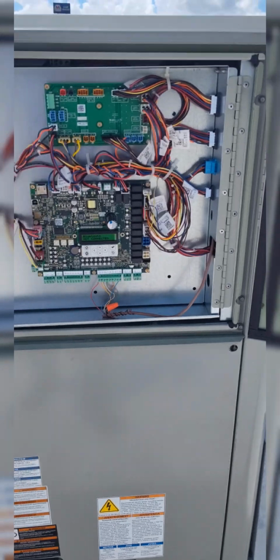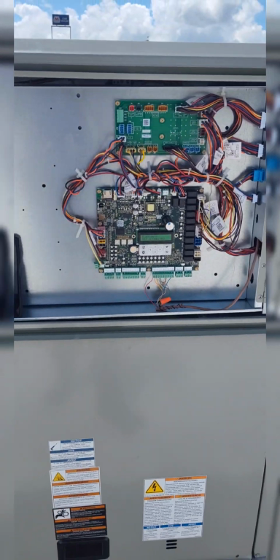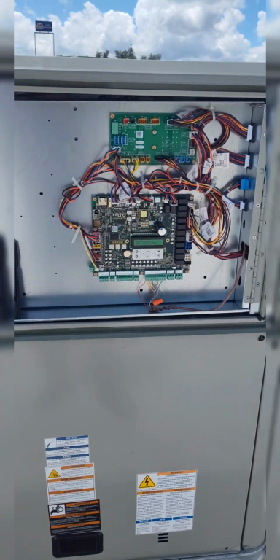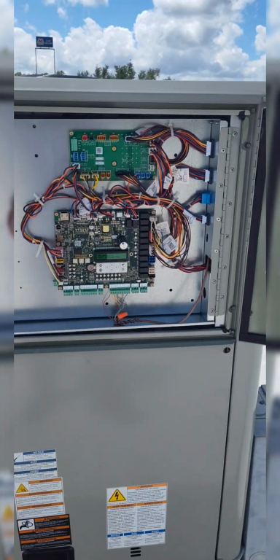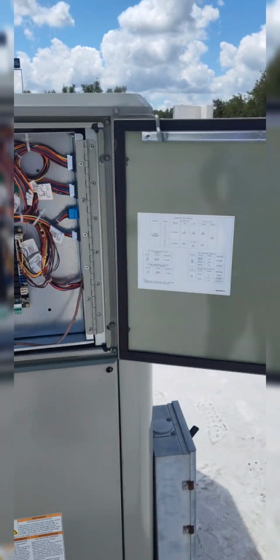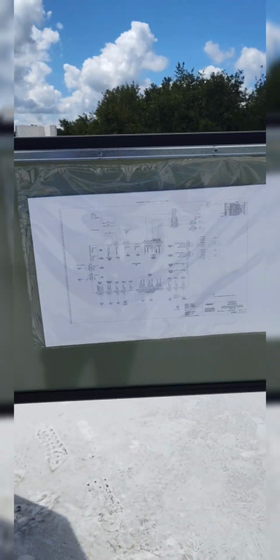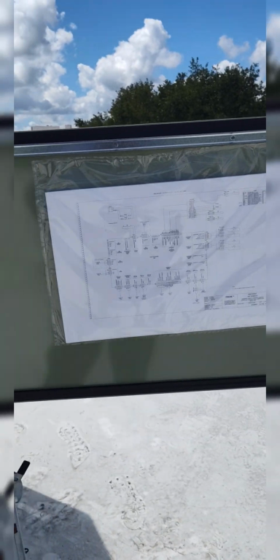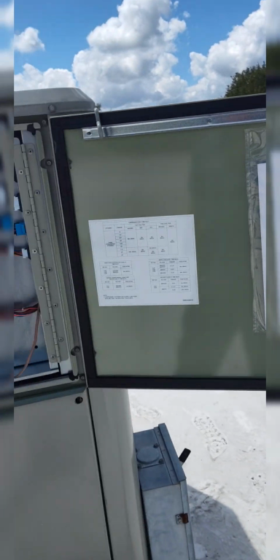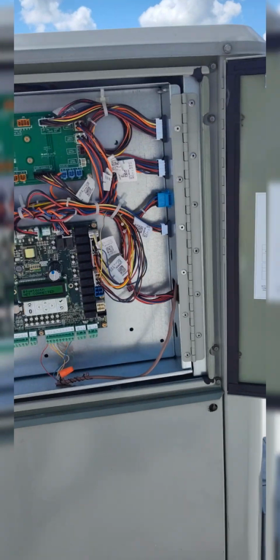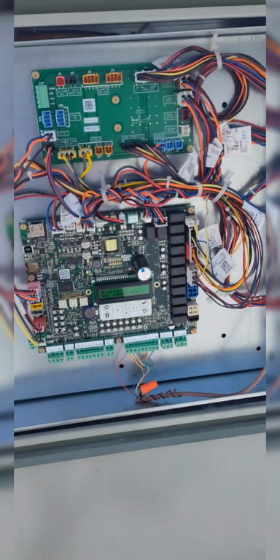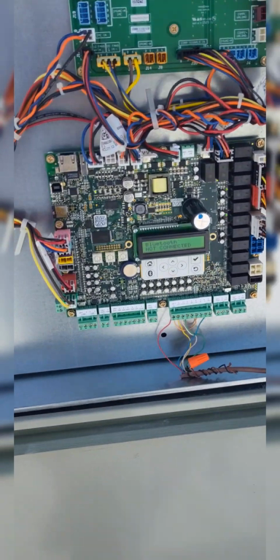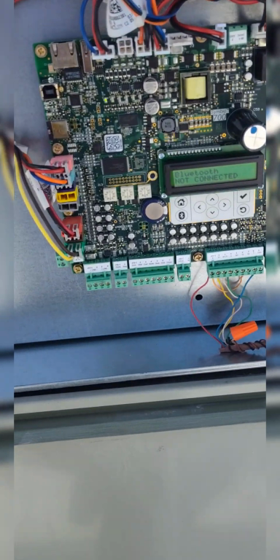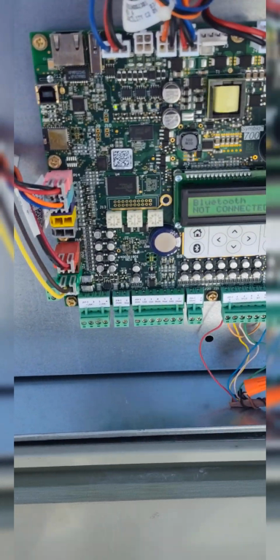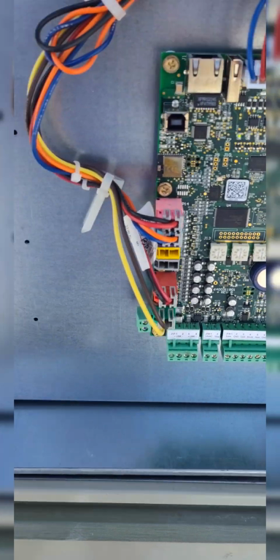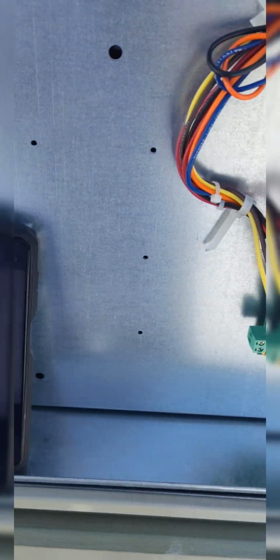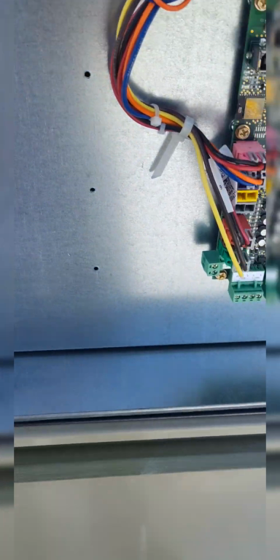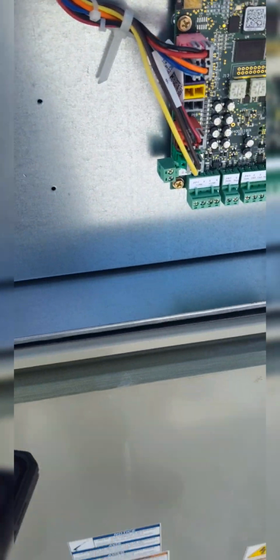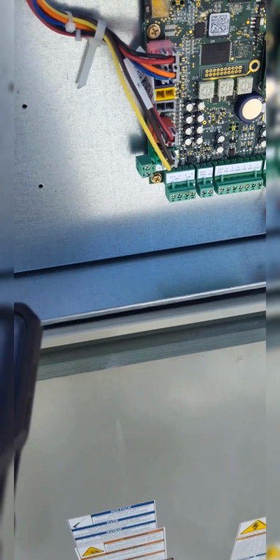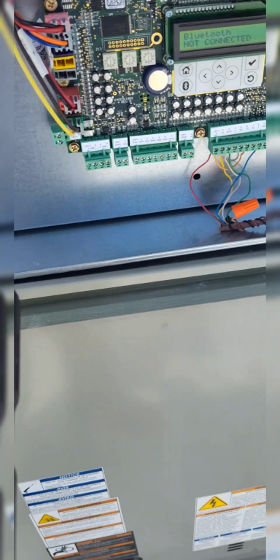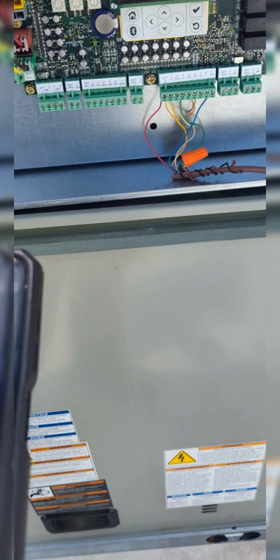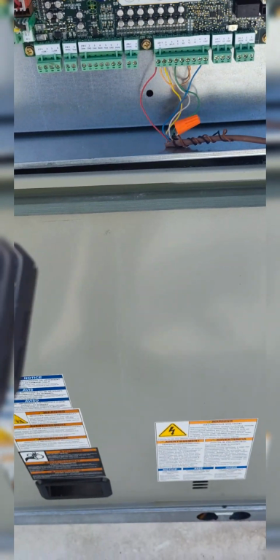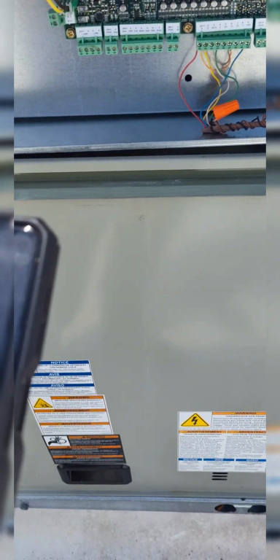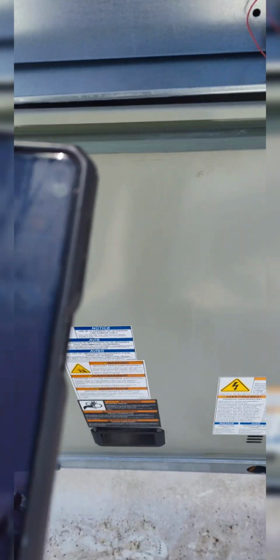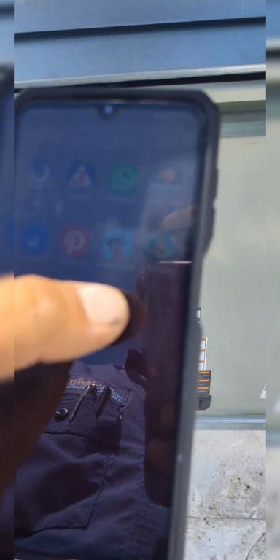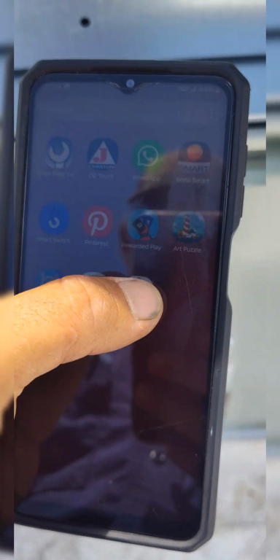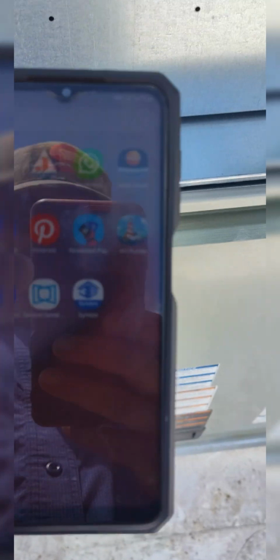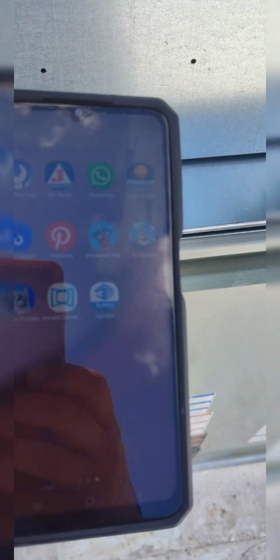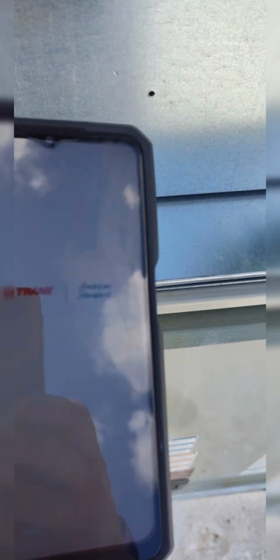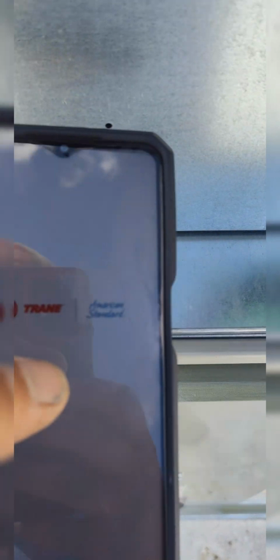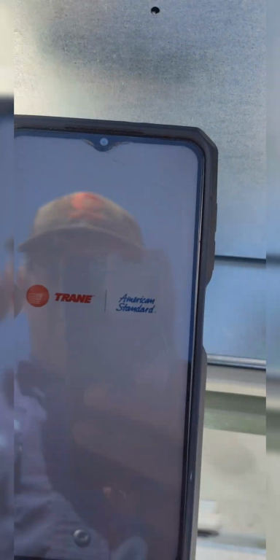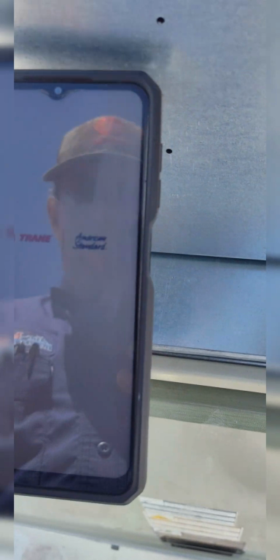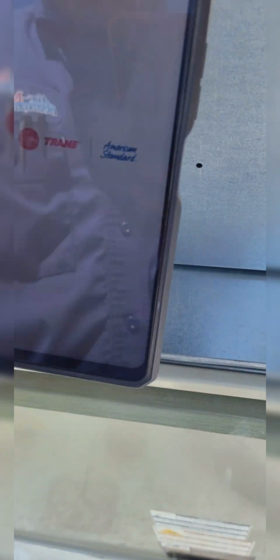Alright, I got a Trane Symbio 700, so go into the app and we start Symbio.